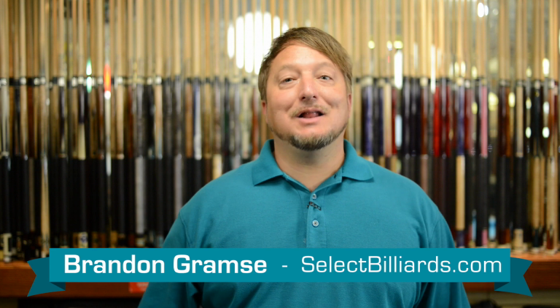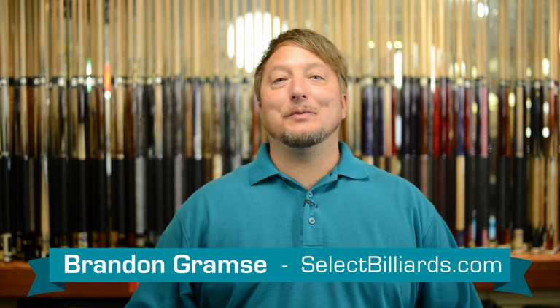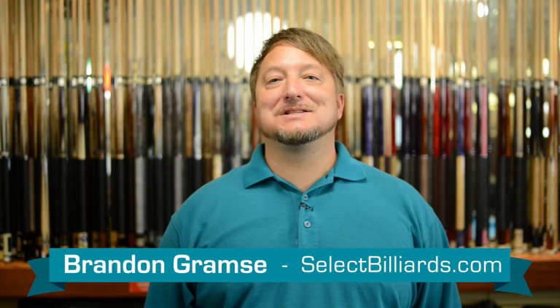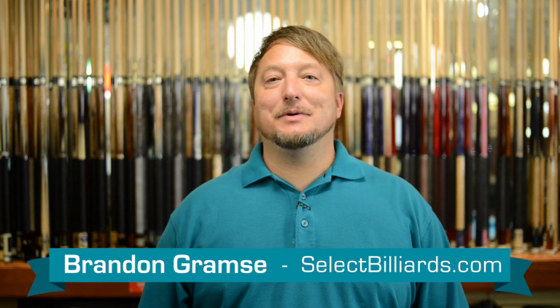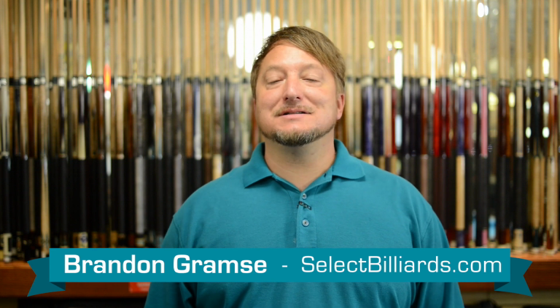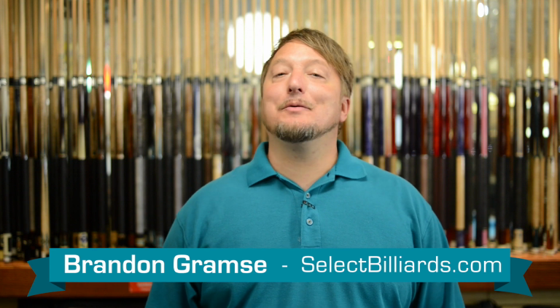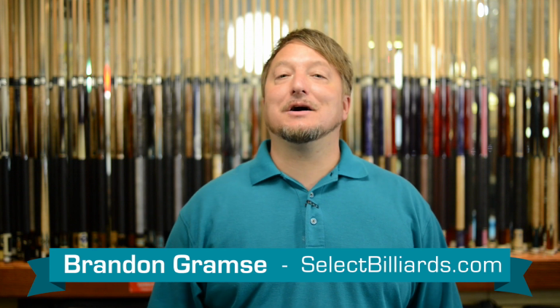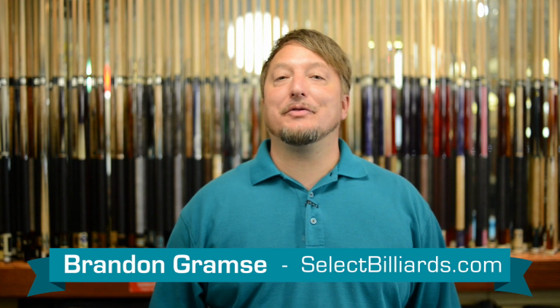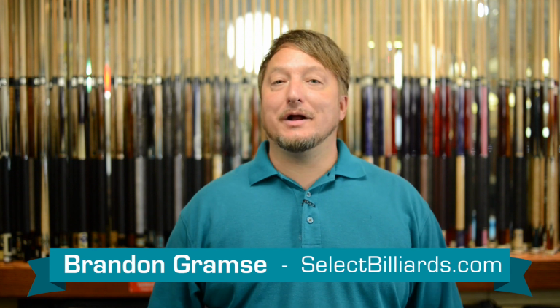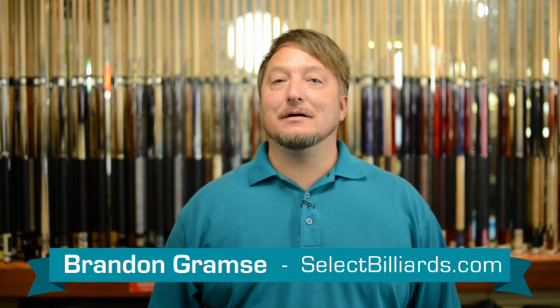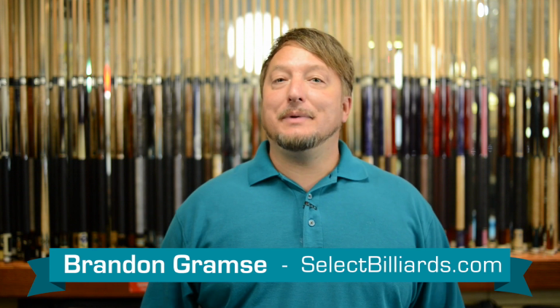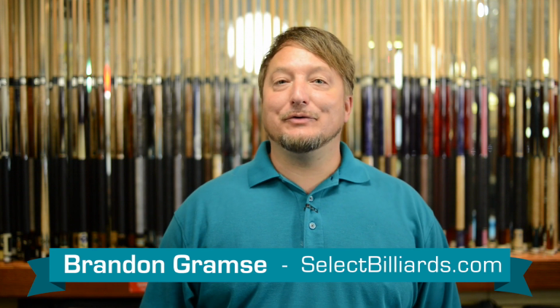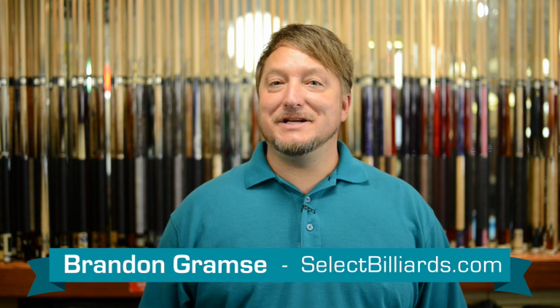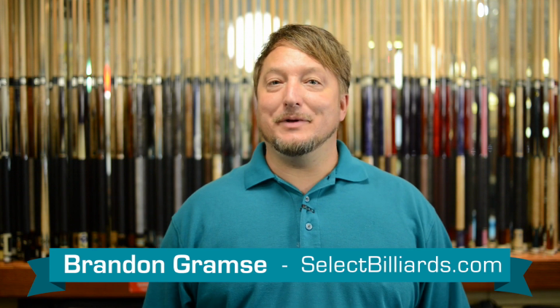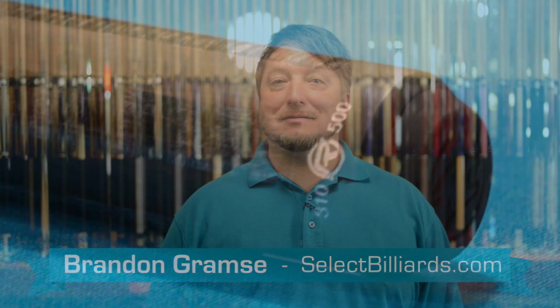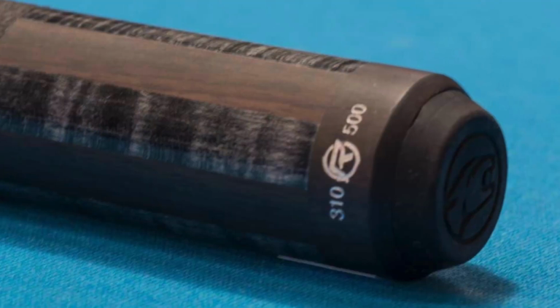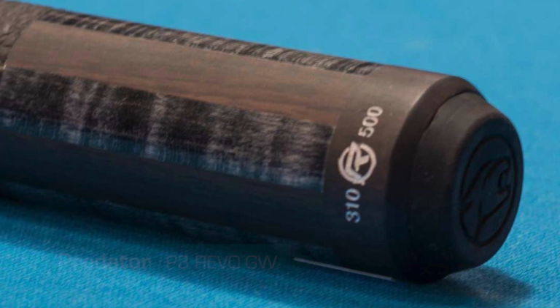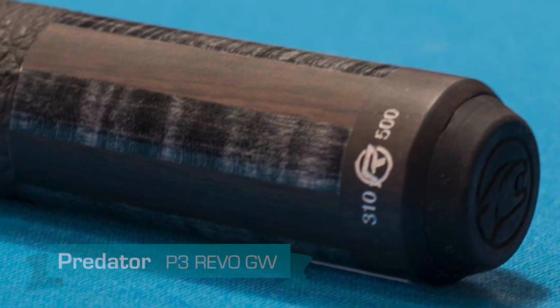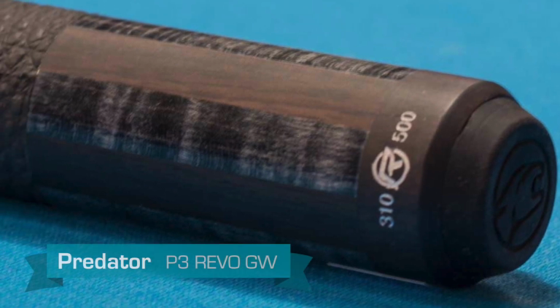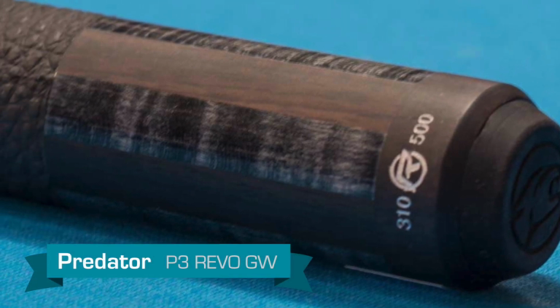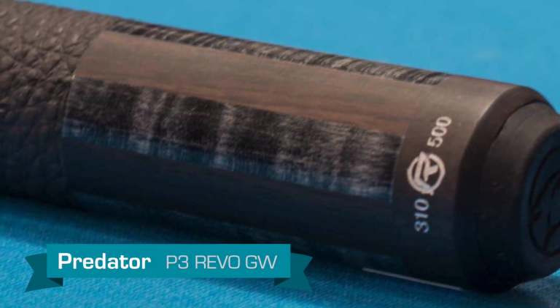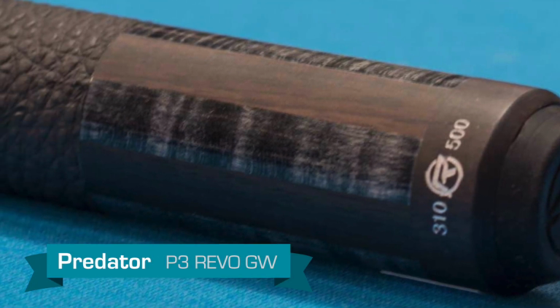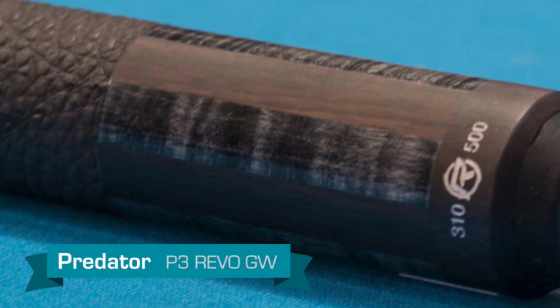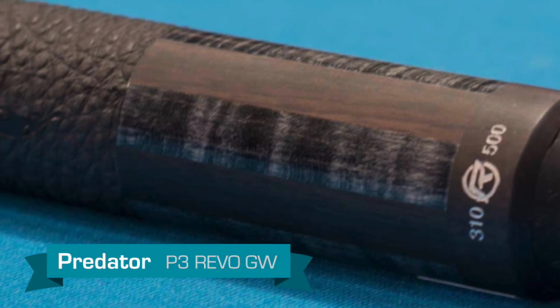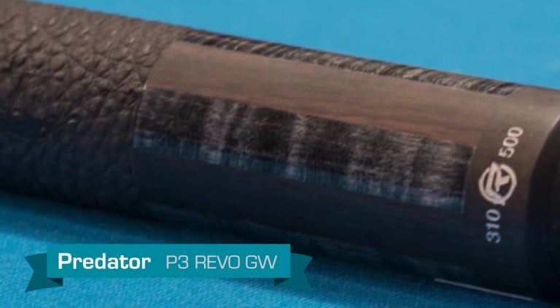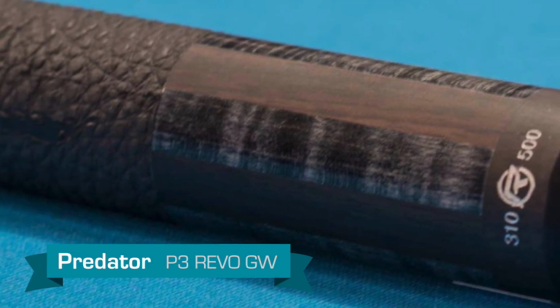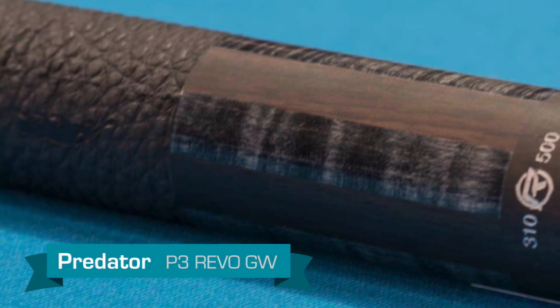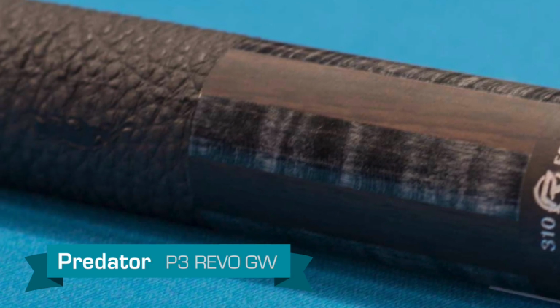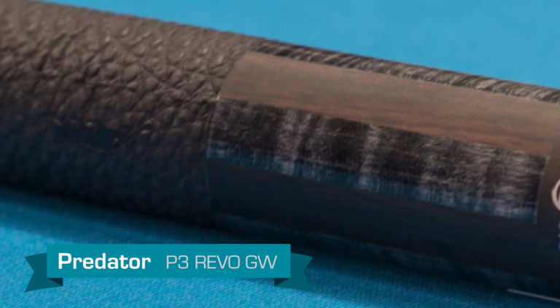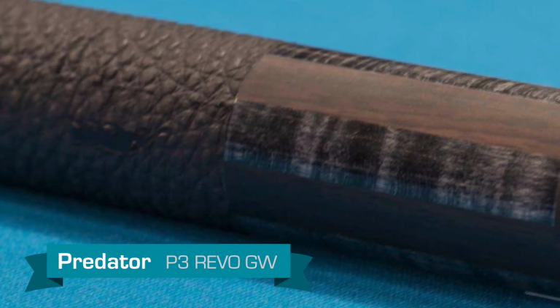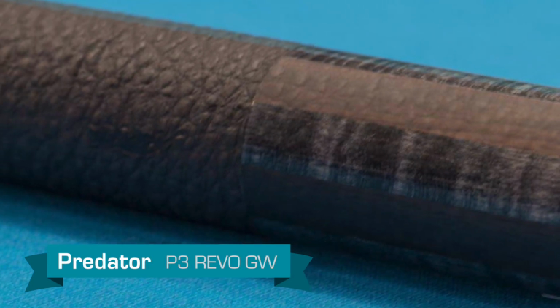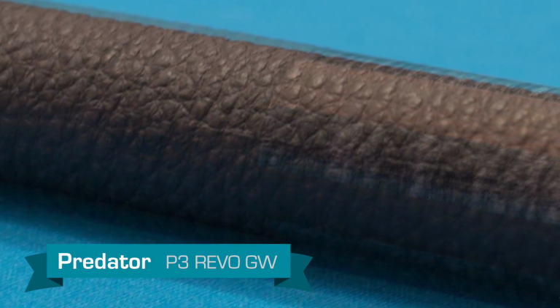Hello, I'm Brandon with Select Billiards, and today I want to talk to you about the Predator P3GW. This cue features glossy carbon-stained curly maple and matte finish rosewood.